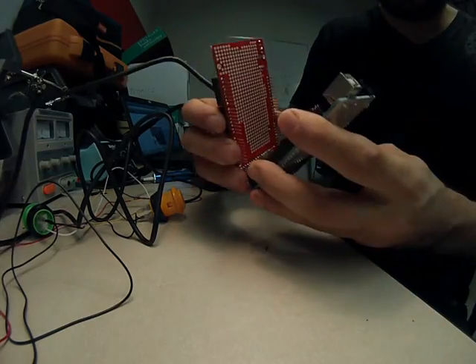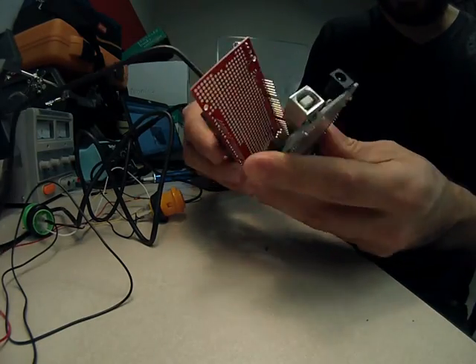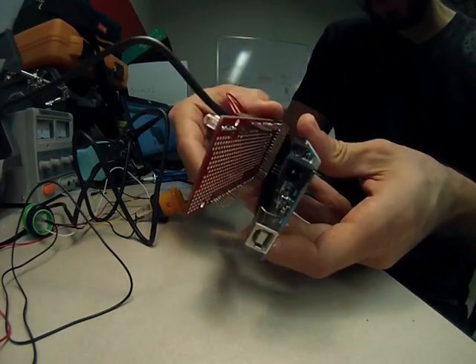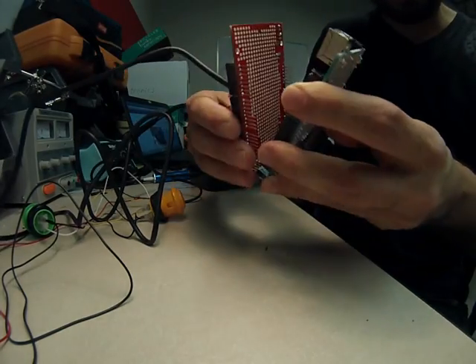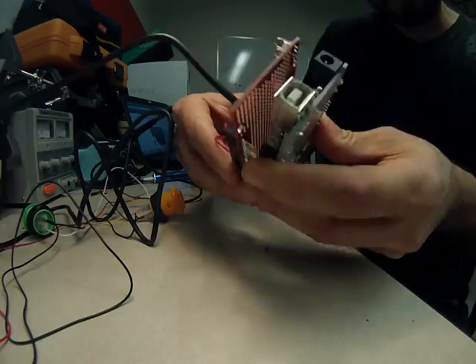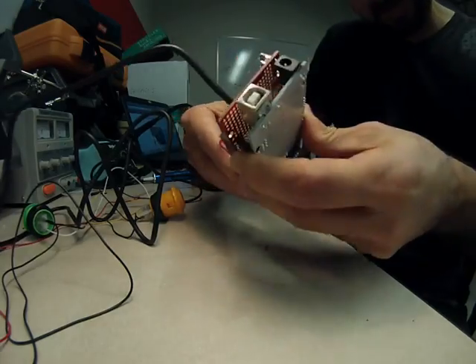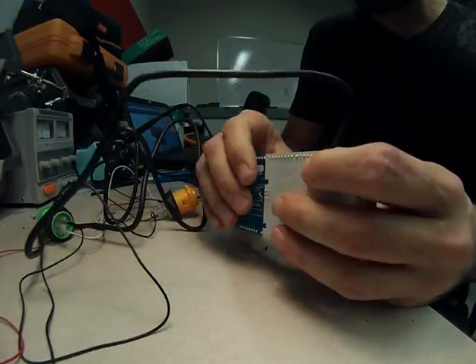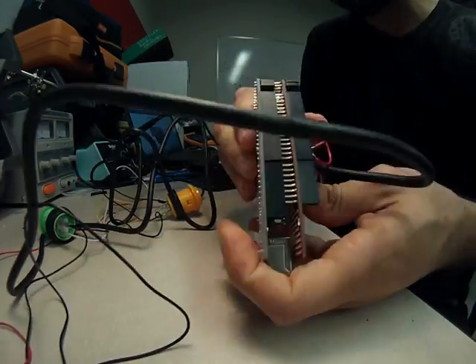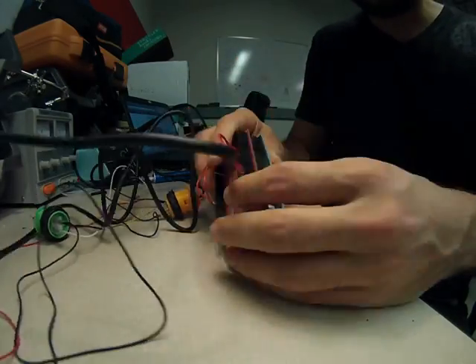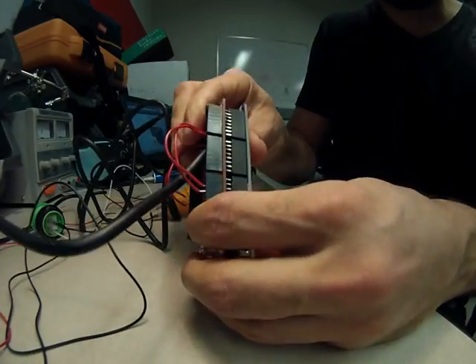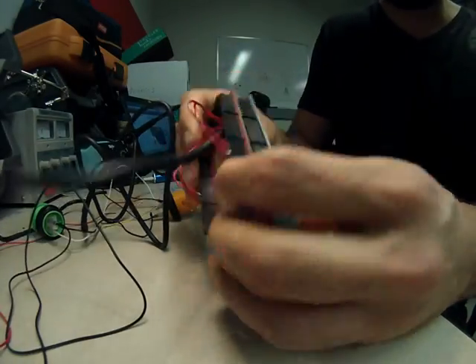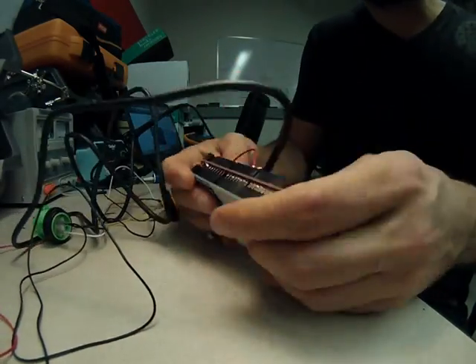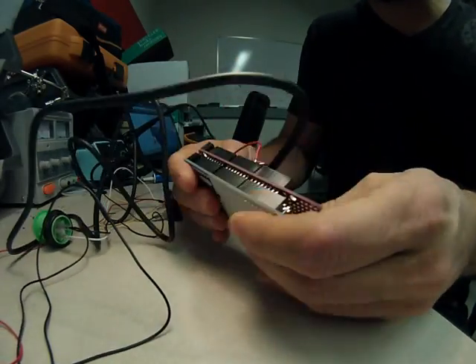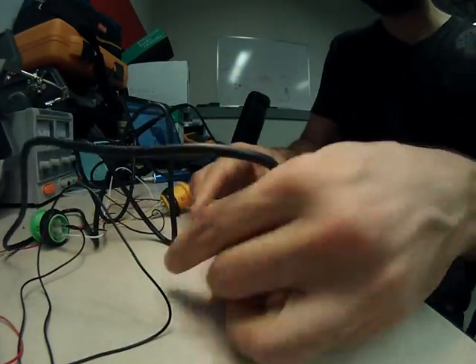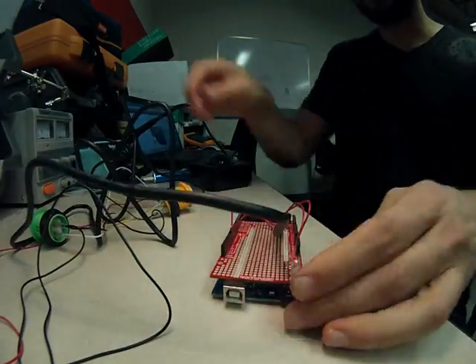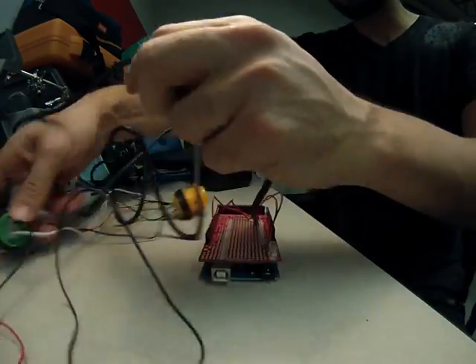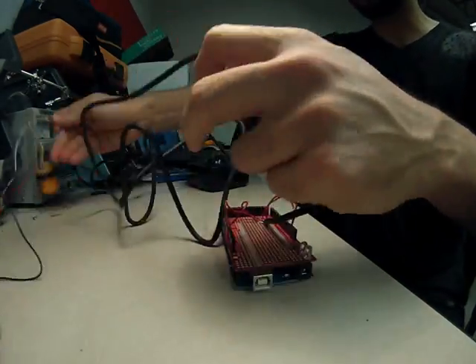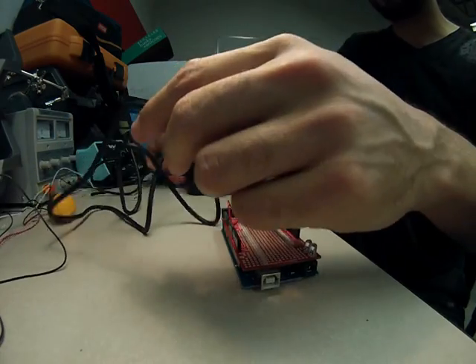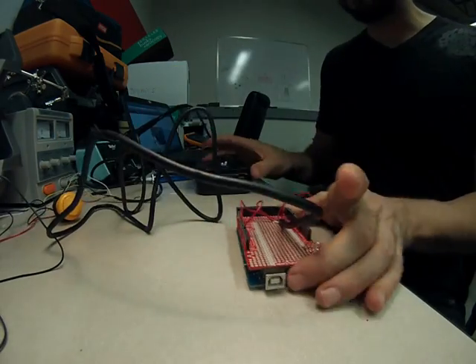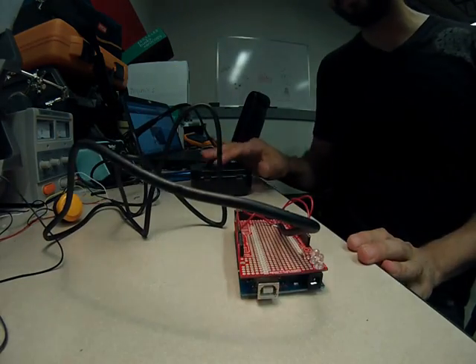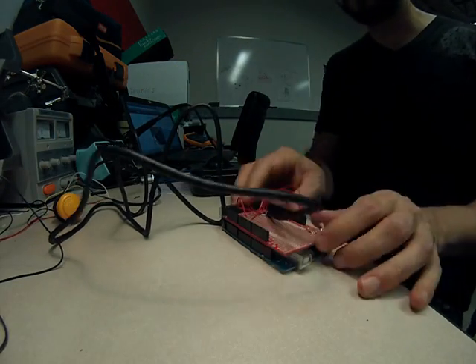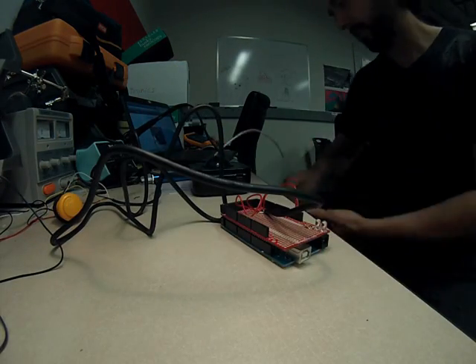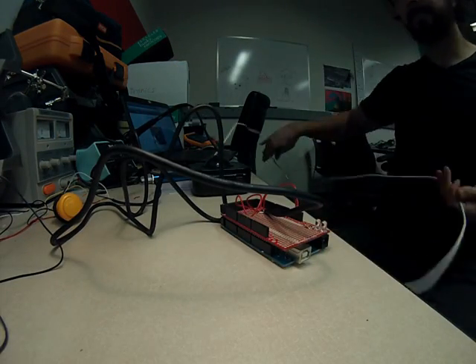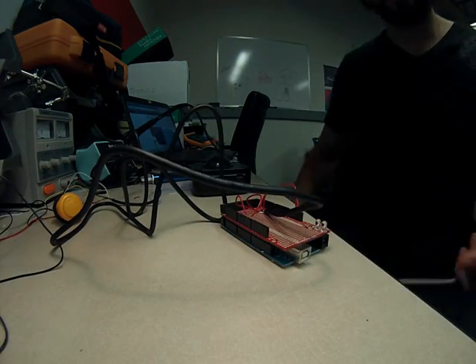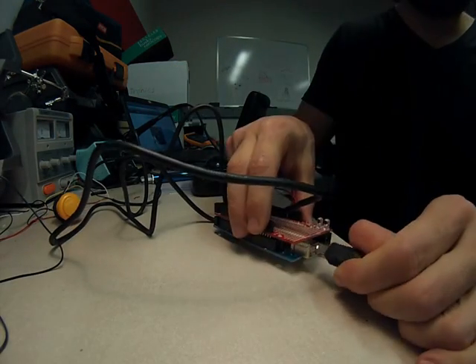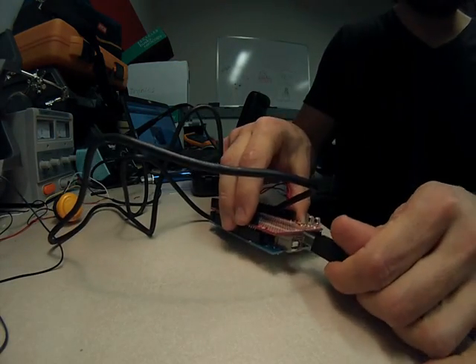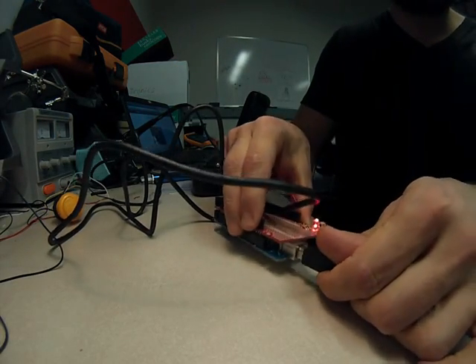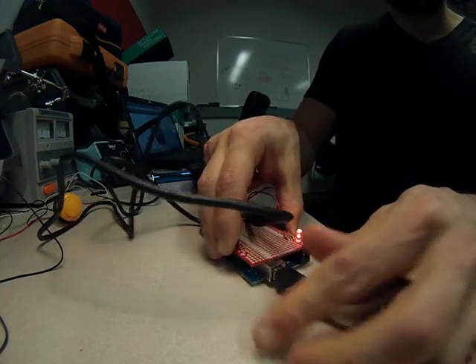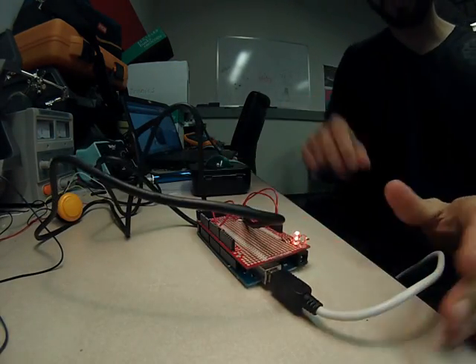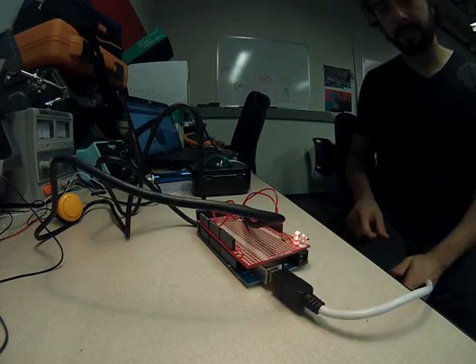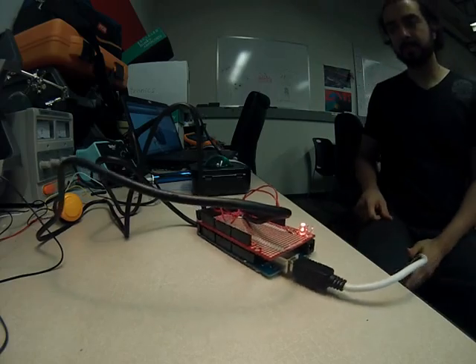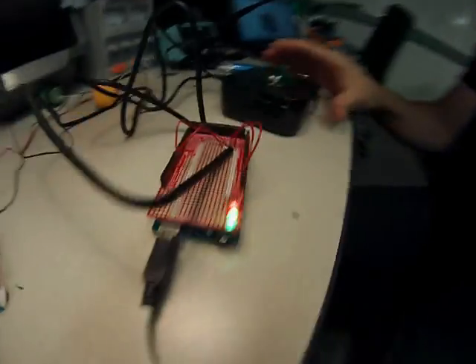After plugging the Arduino Mega proto shield back onto the Arduino and tidying up my wires just a little bit, I was ready to plug the Arduino back into the computer and run my first tests.